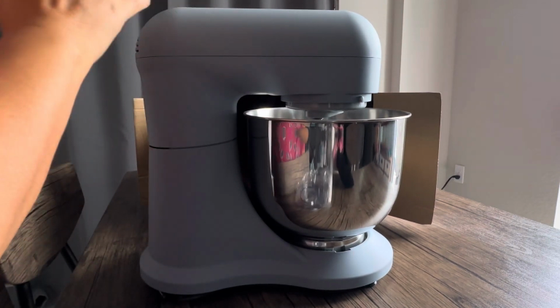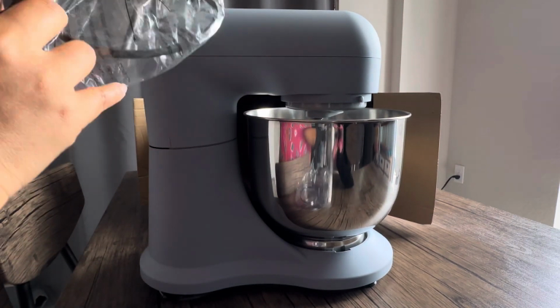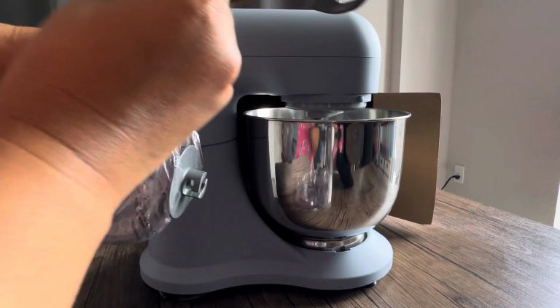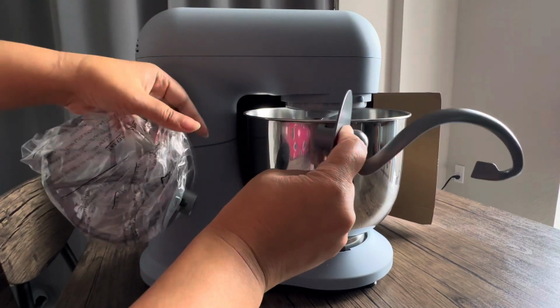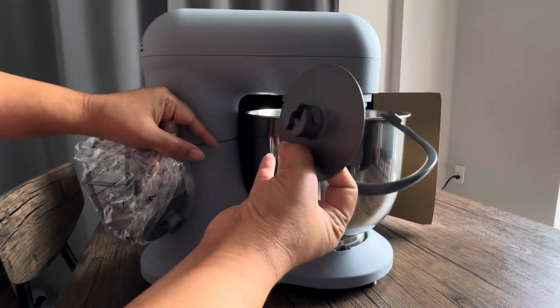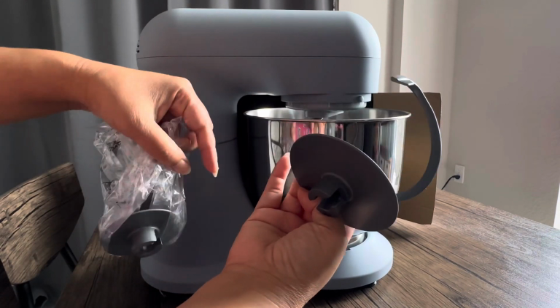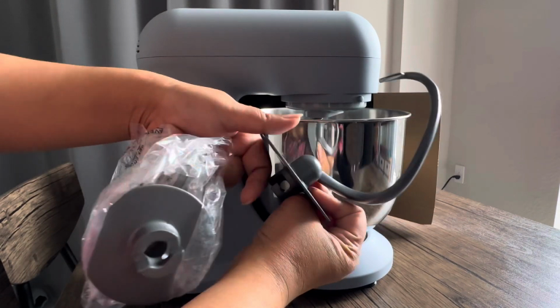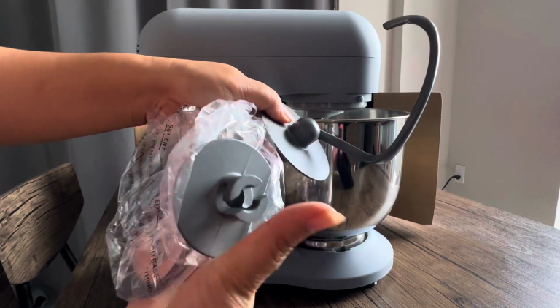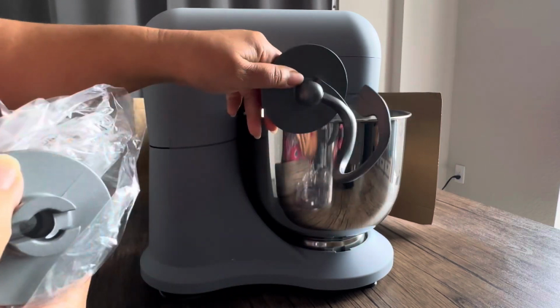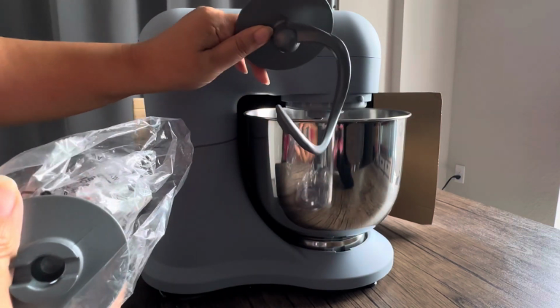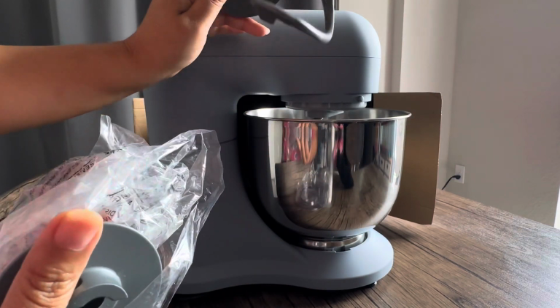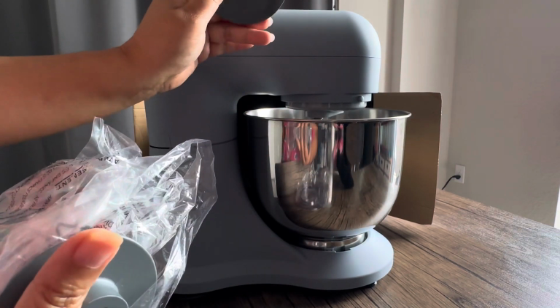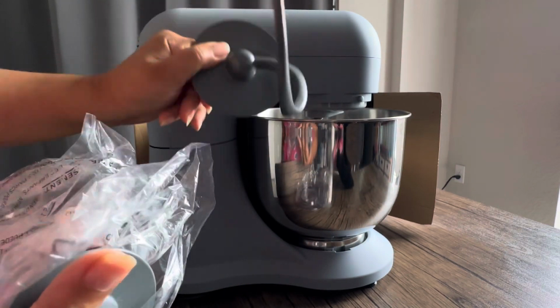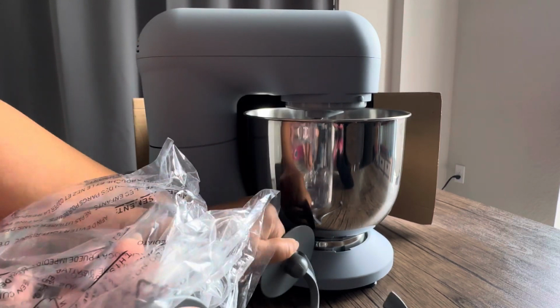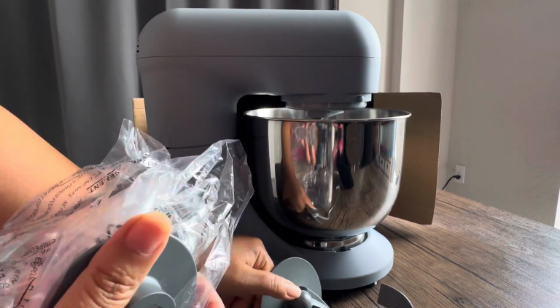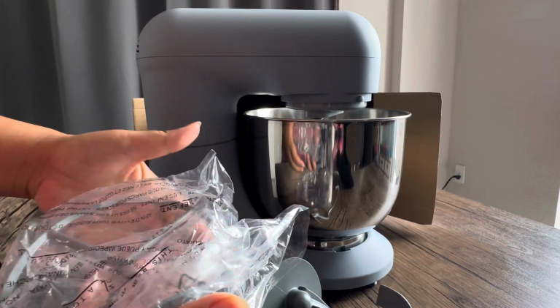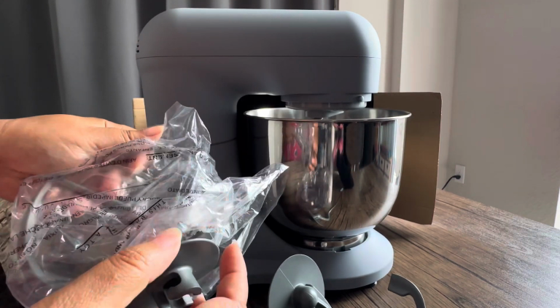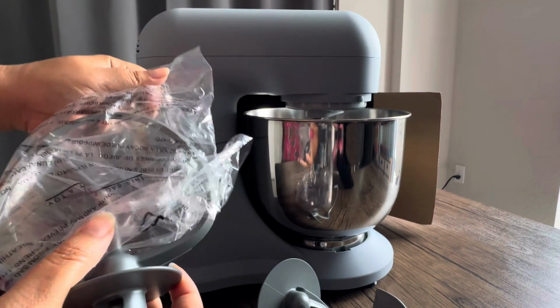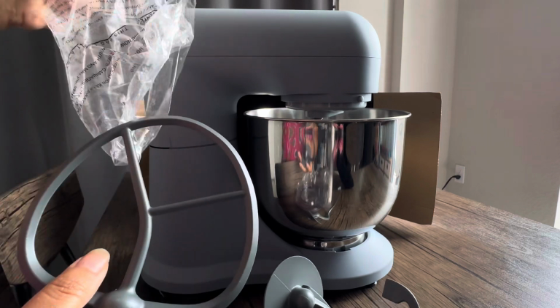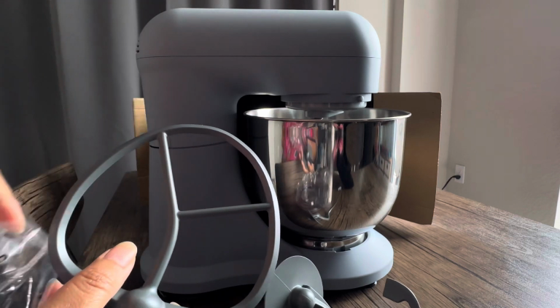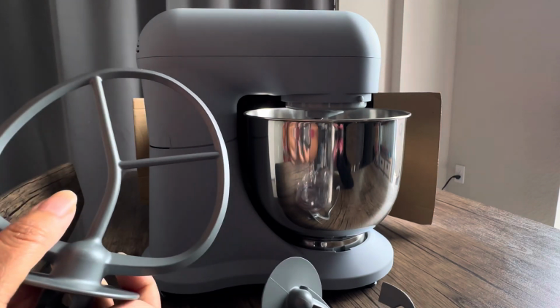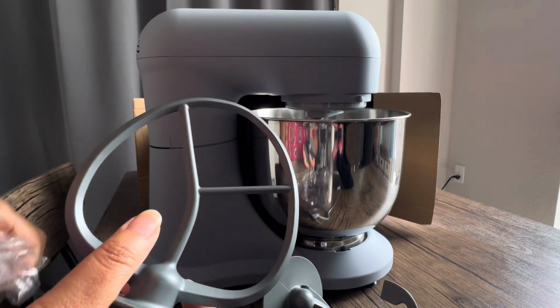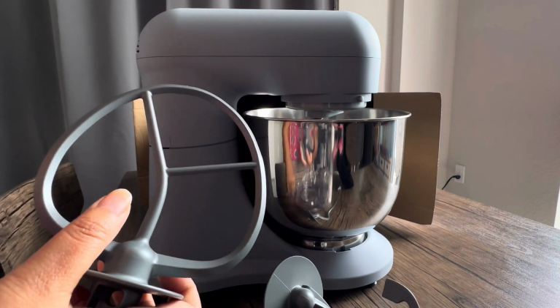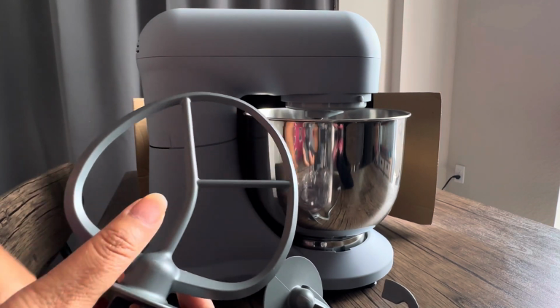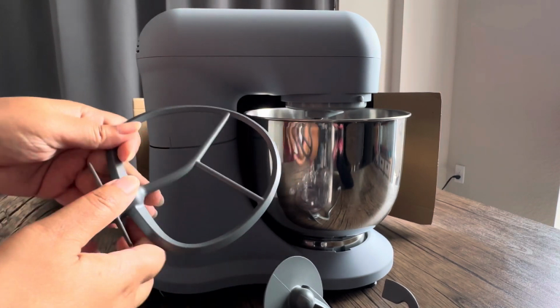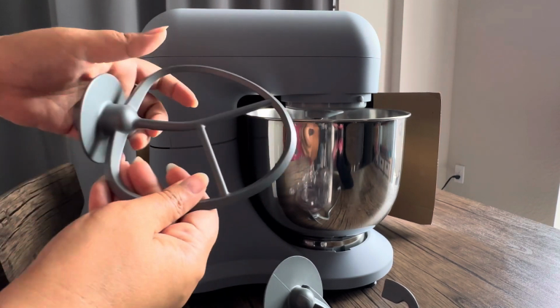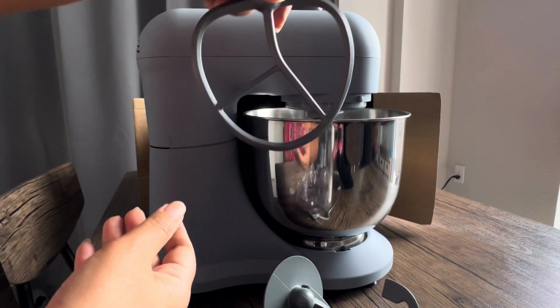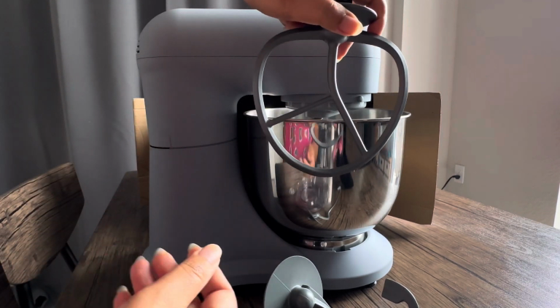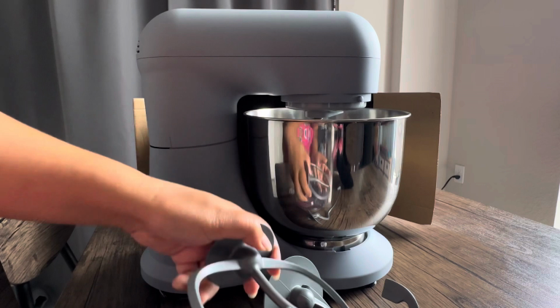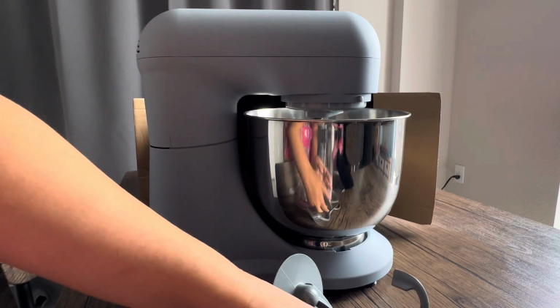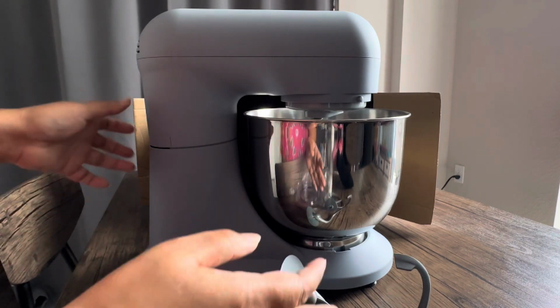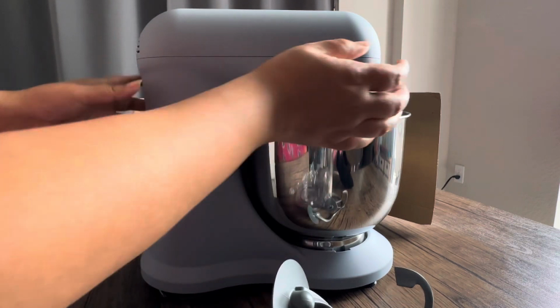Comes with a dough hook. I need this for the kaupiak. My bread machine that I usually use broke — I bought two of them and it broke. So this should work better.